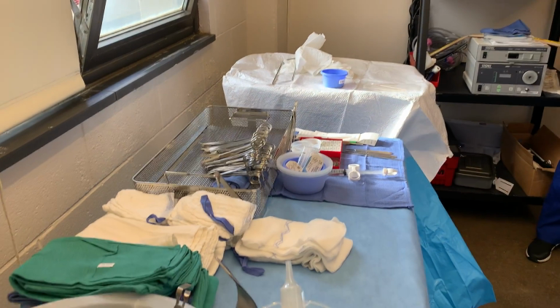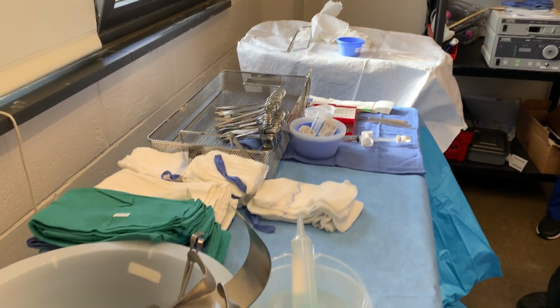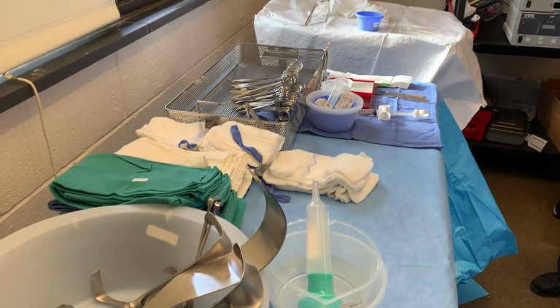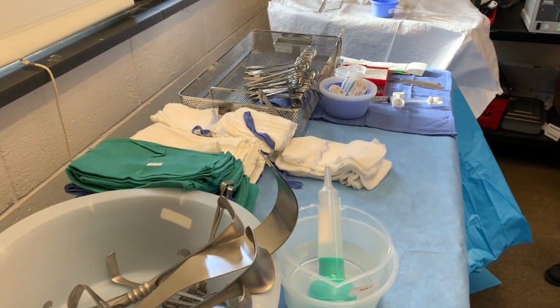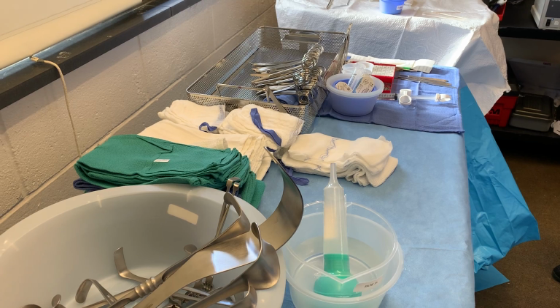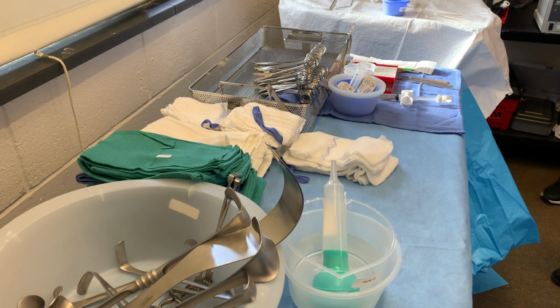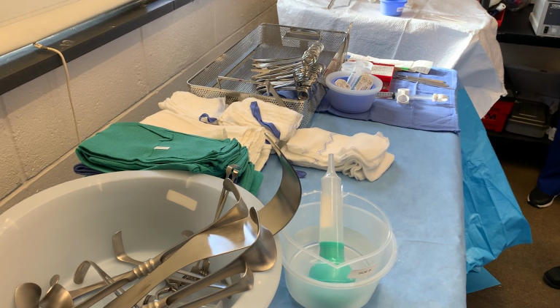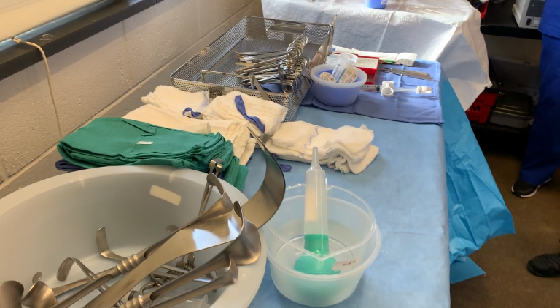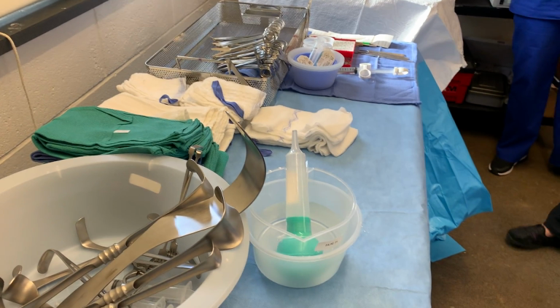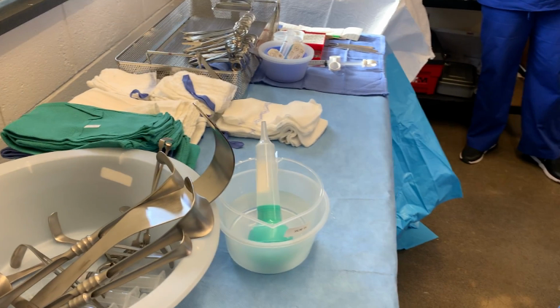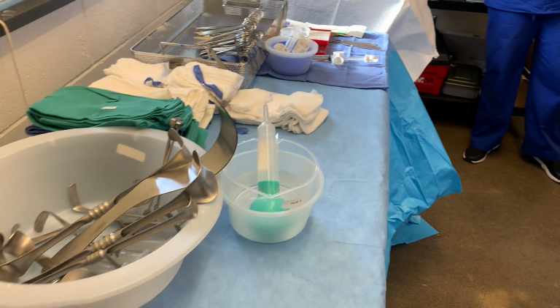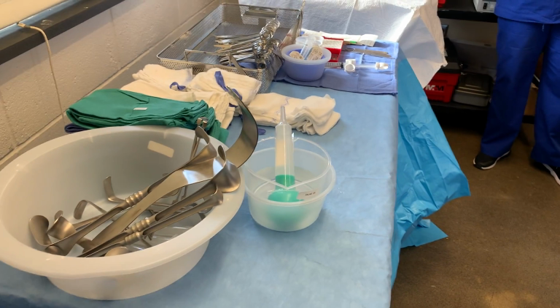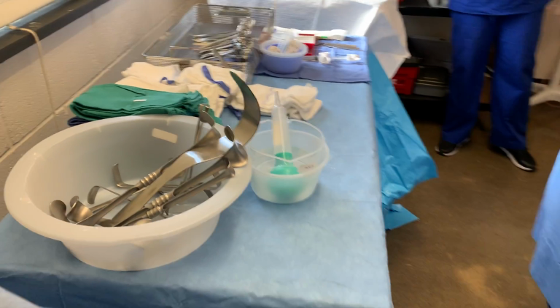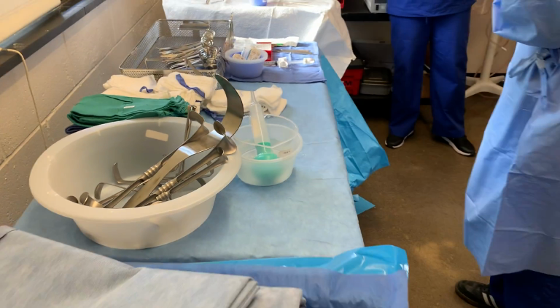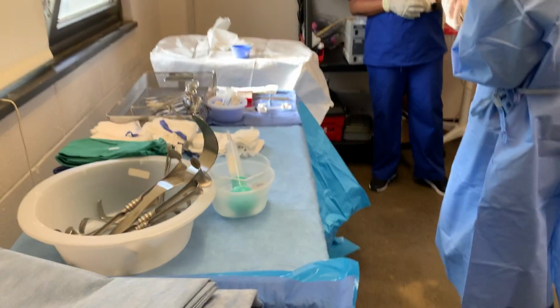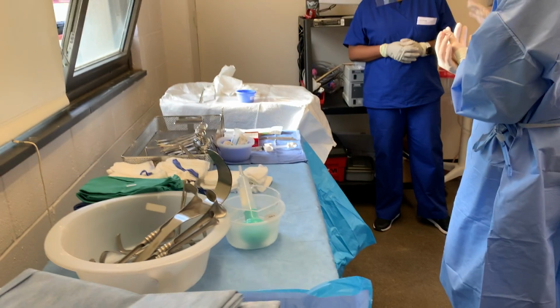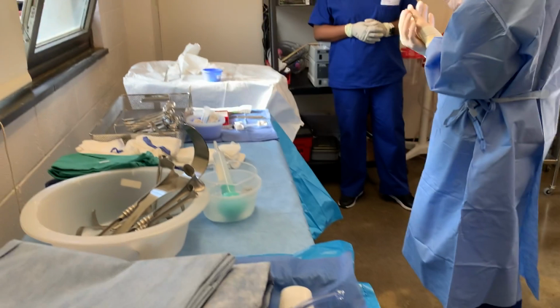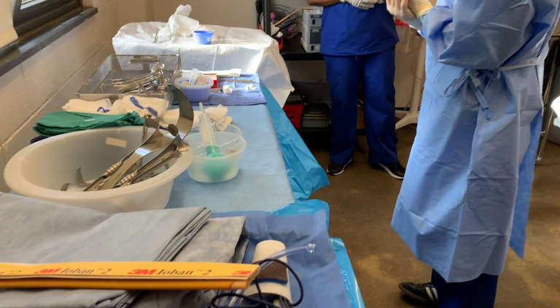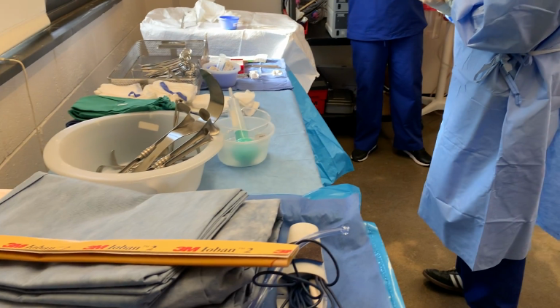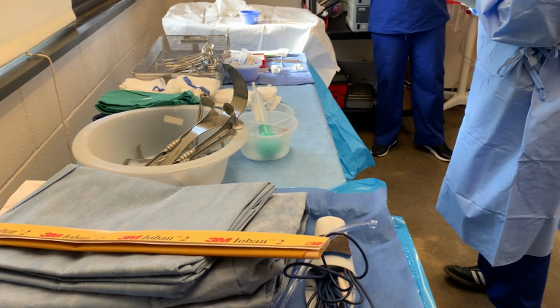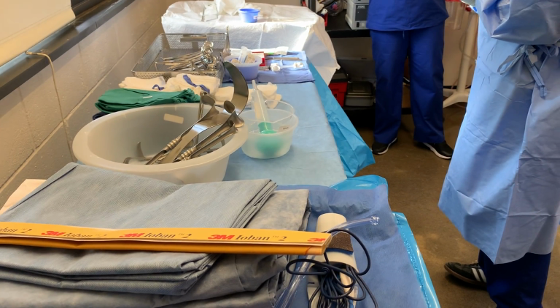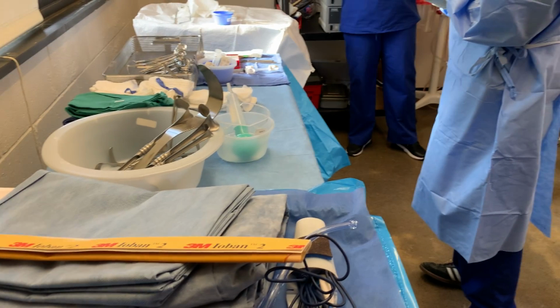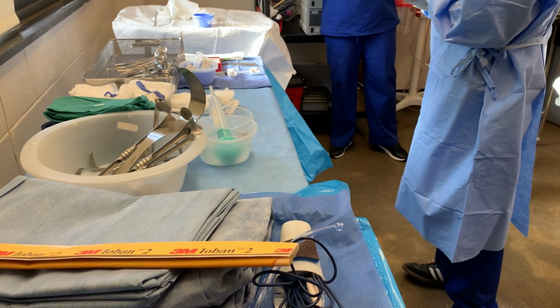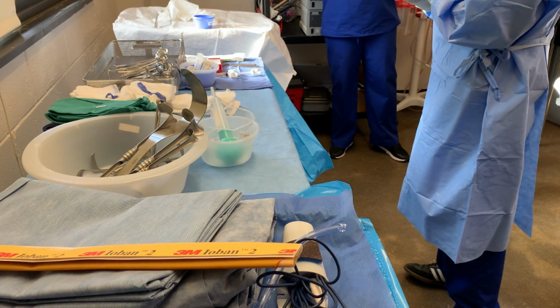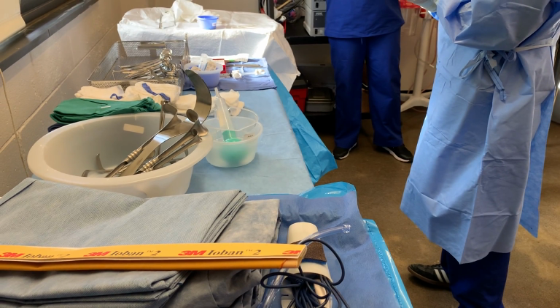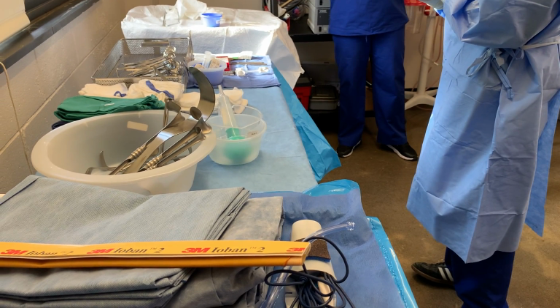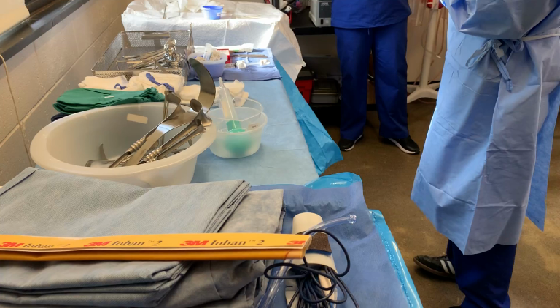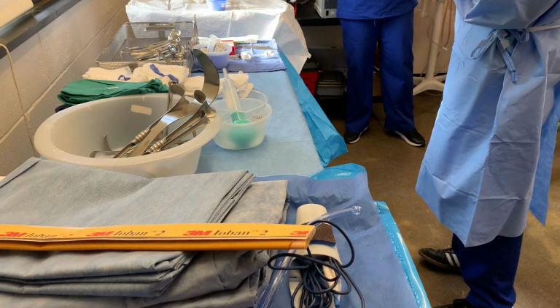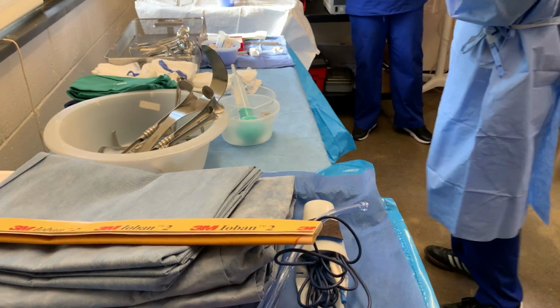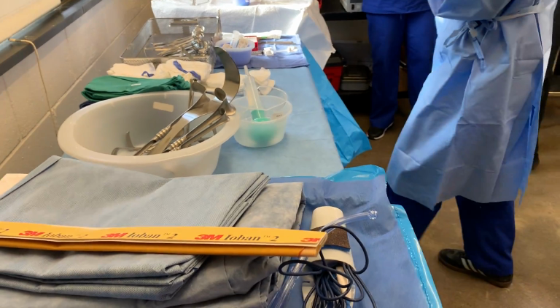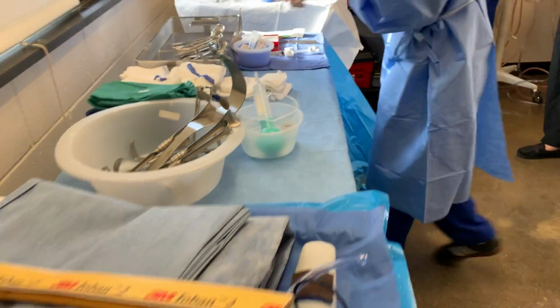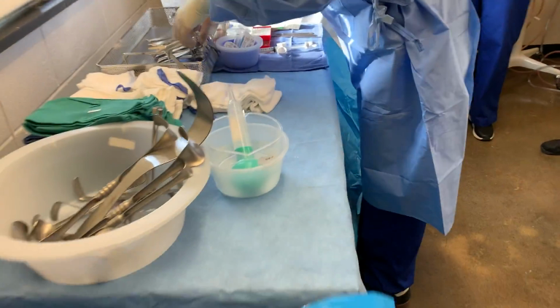All right, one more thing that we need to do. At this point, we've already counted everything our software's original counted. What else can we do right now? Put the knife through. All right. Yes. Very good.